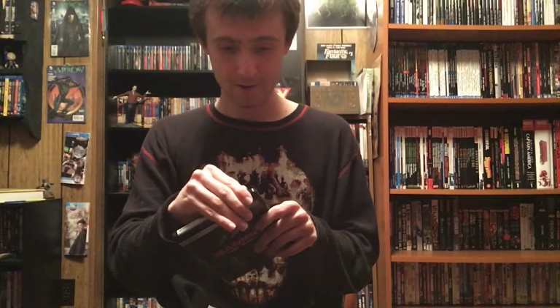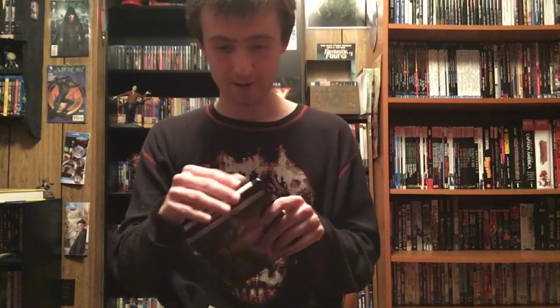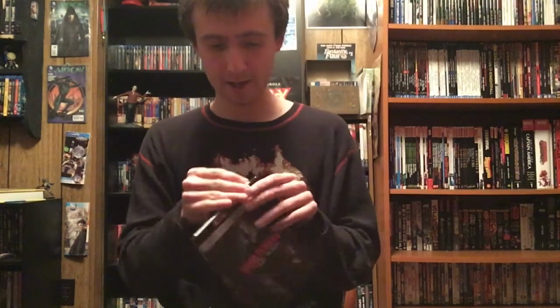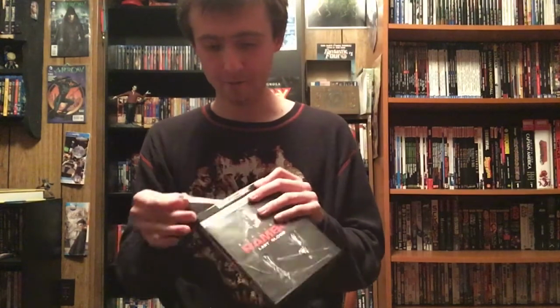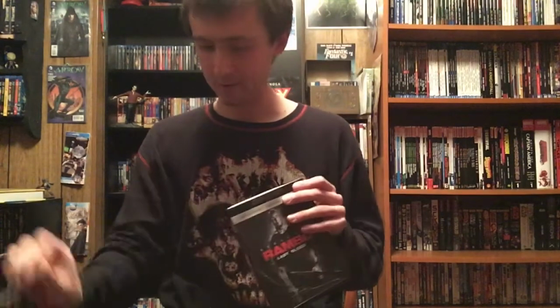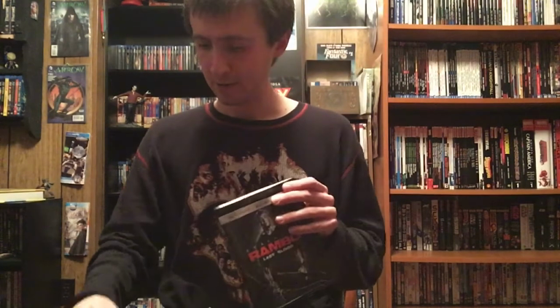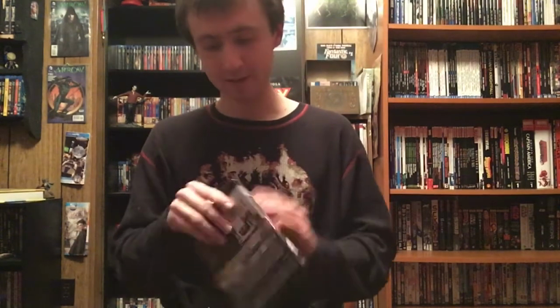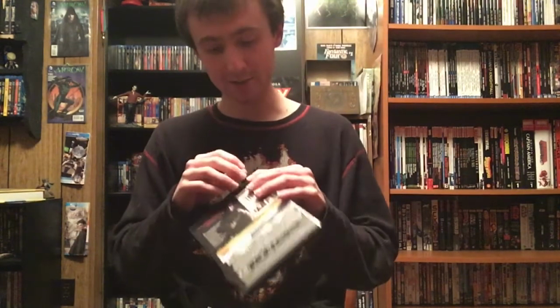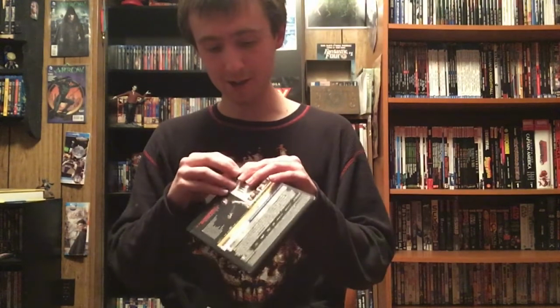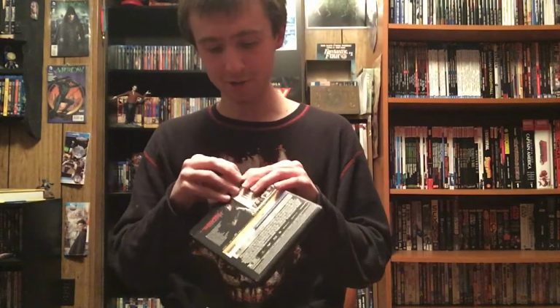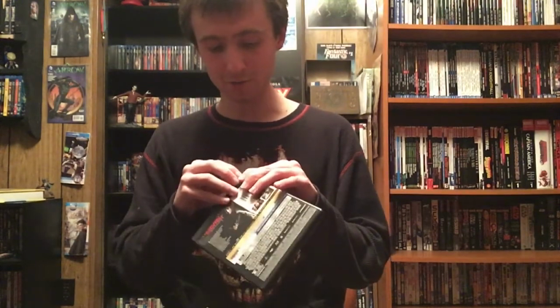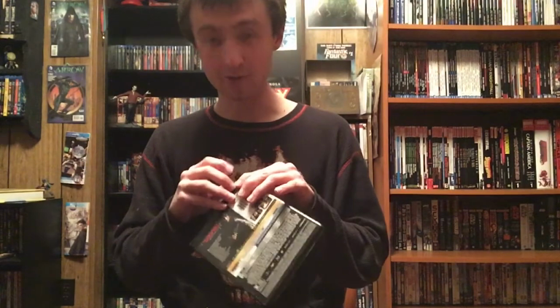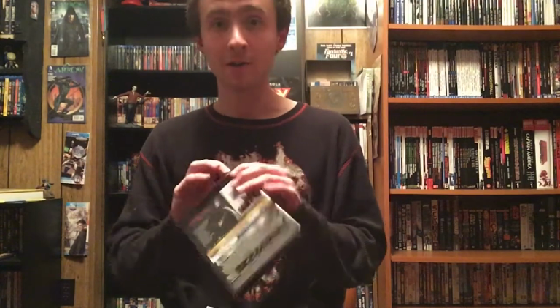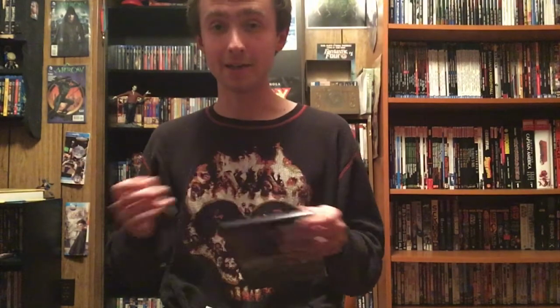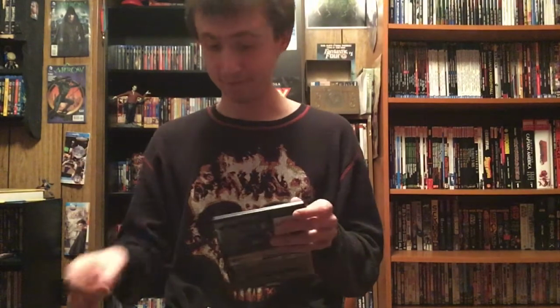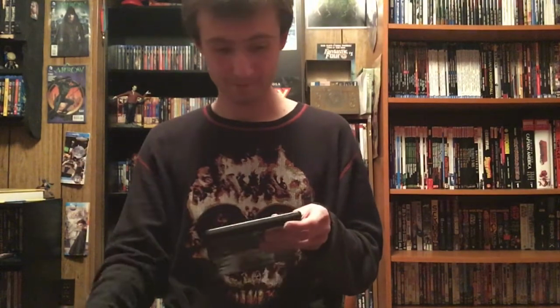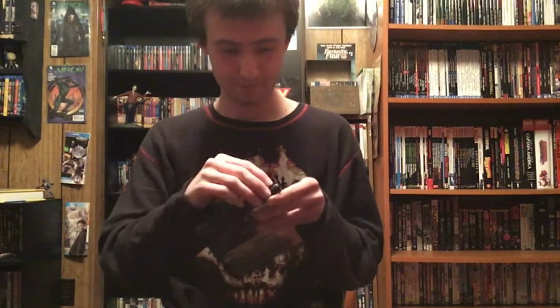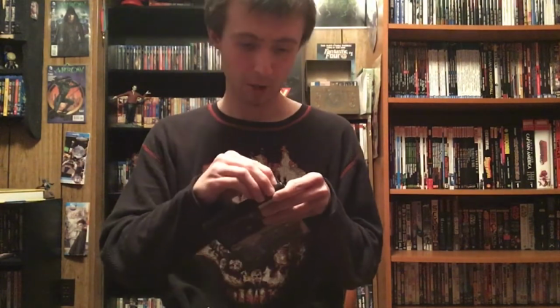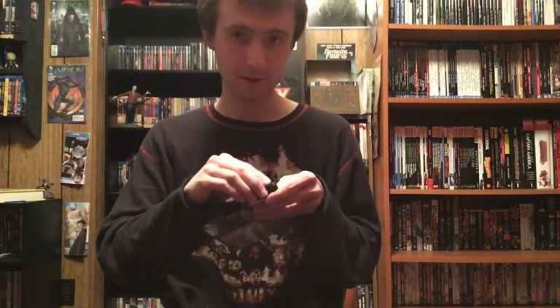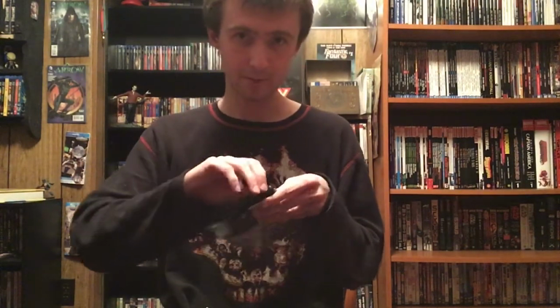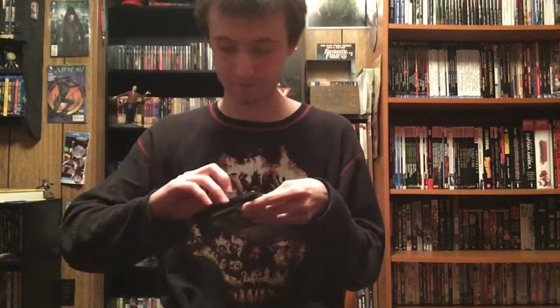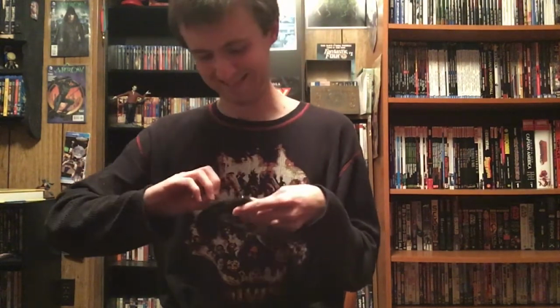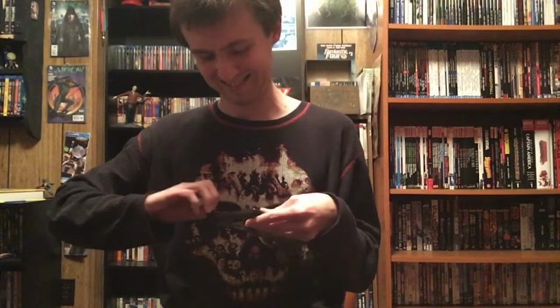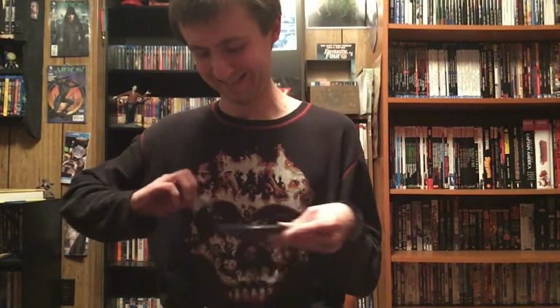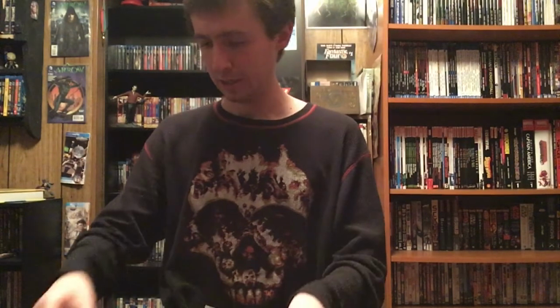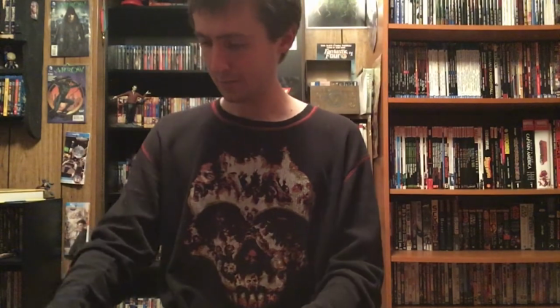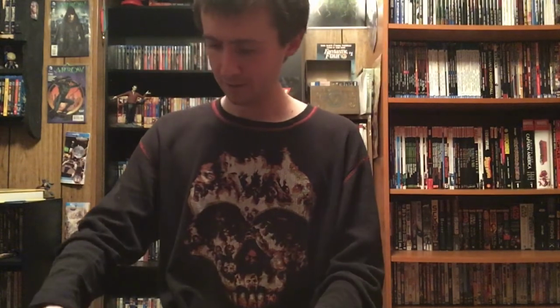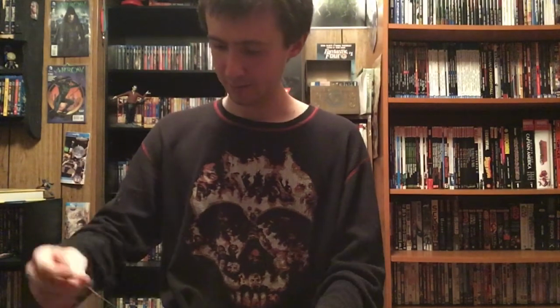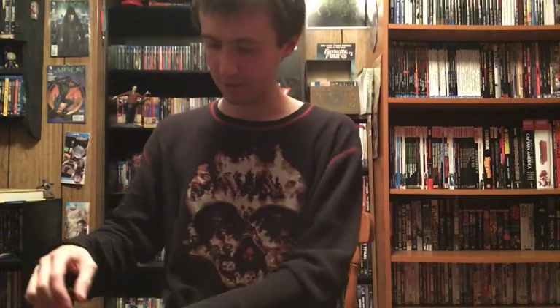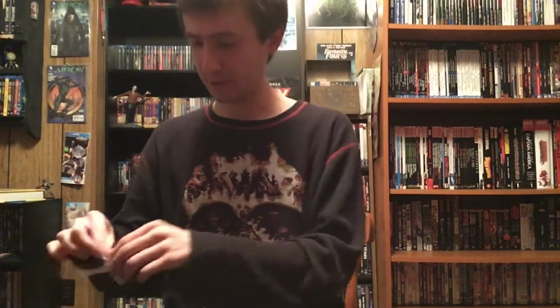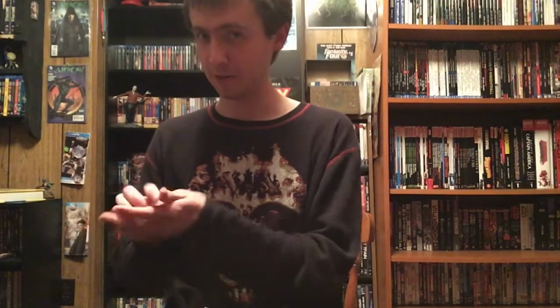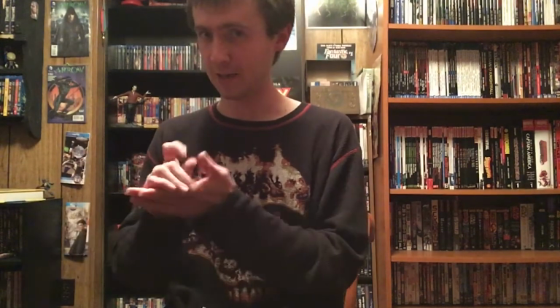I'm gonna get this tape off. I haven't seen a lot of releases actually do this recently, so it's kind of different. Almost got all of it — there we go. Let me move all this tape to the side.